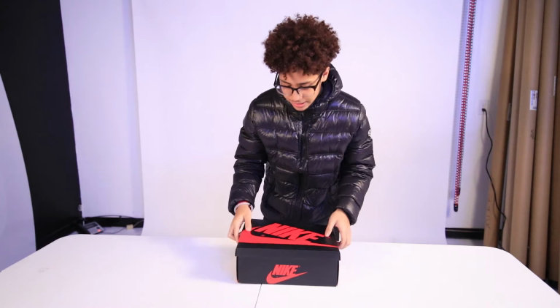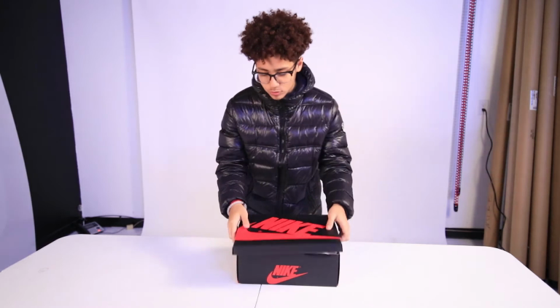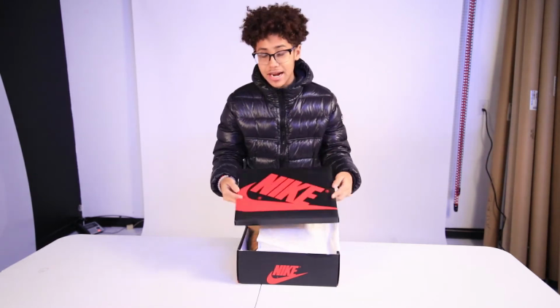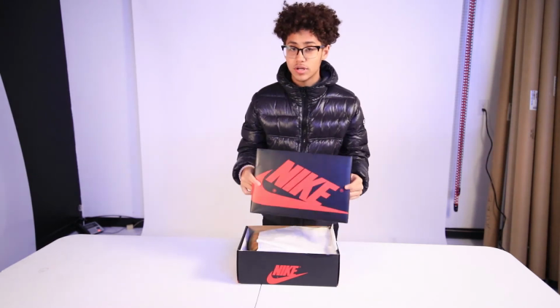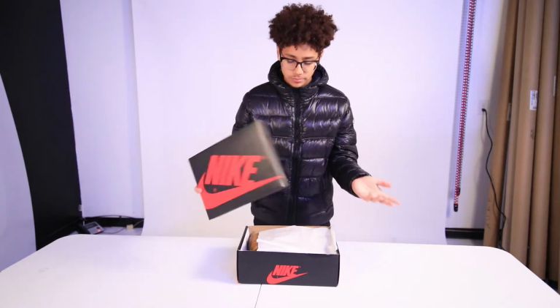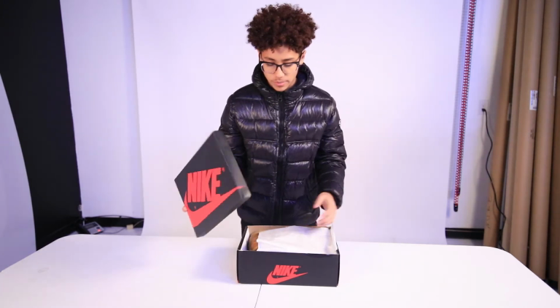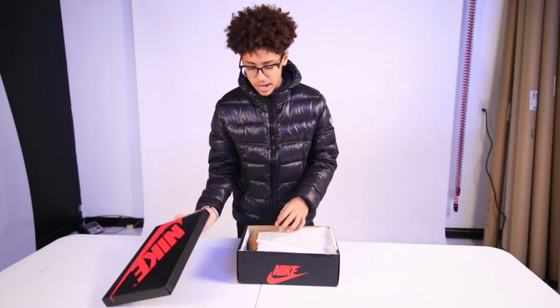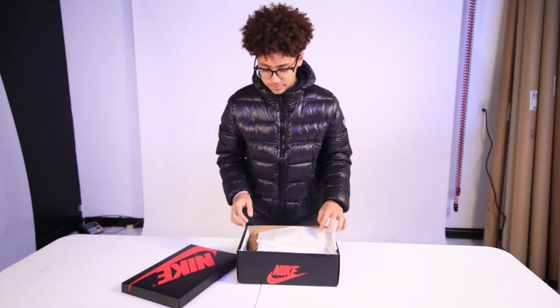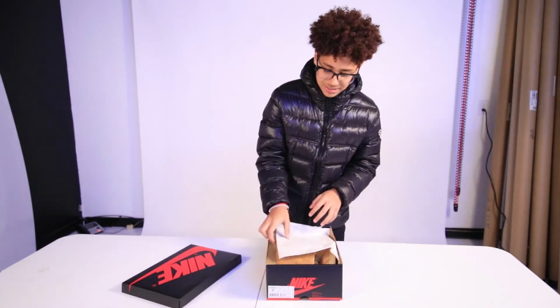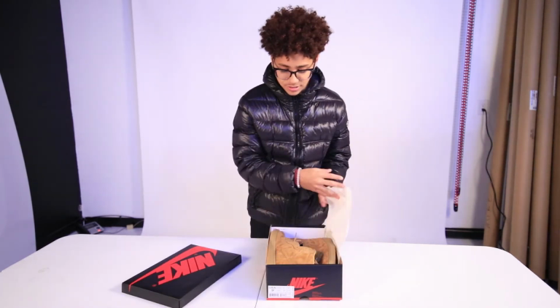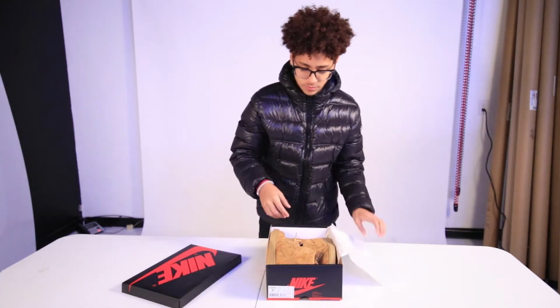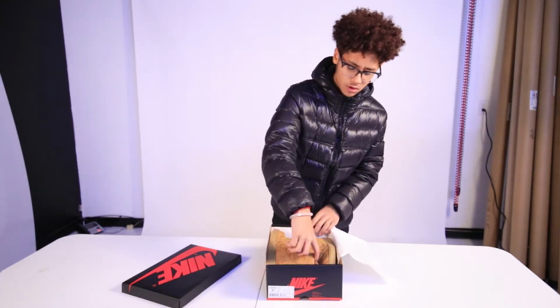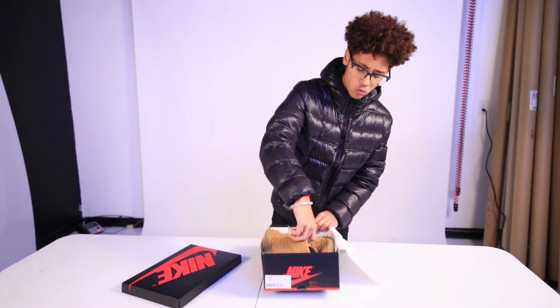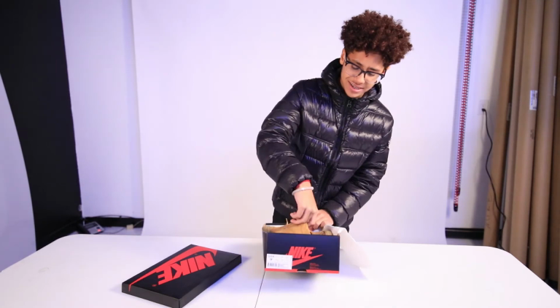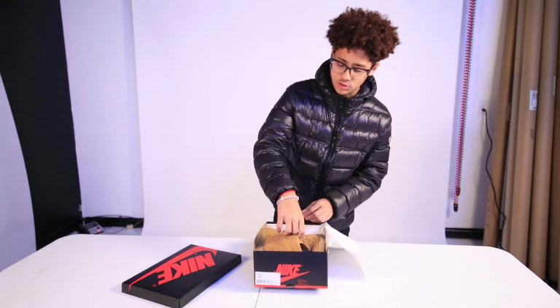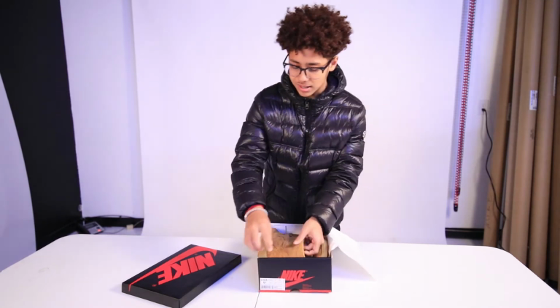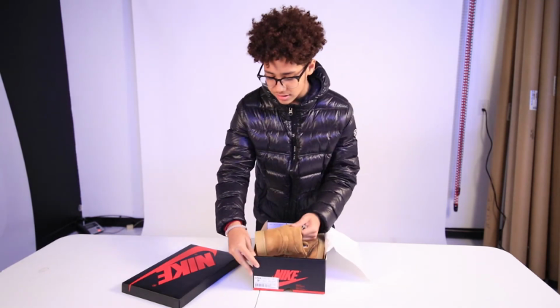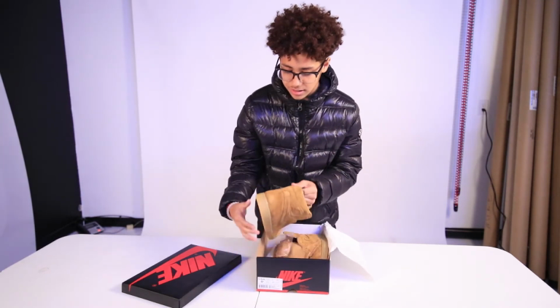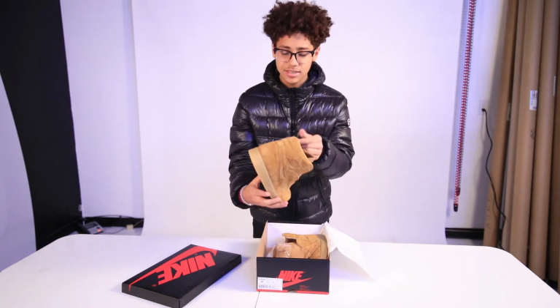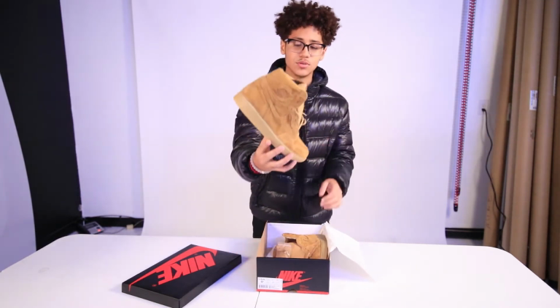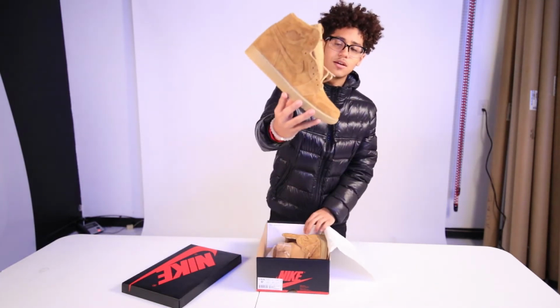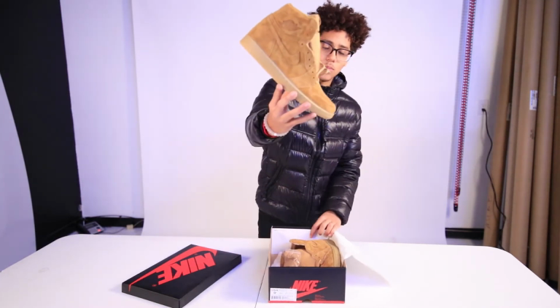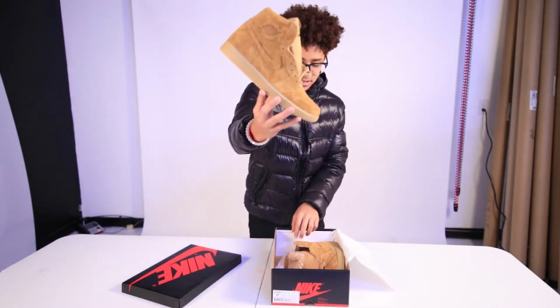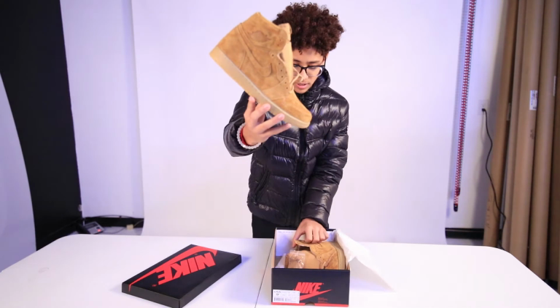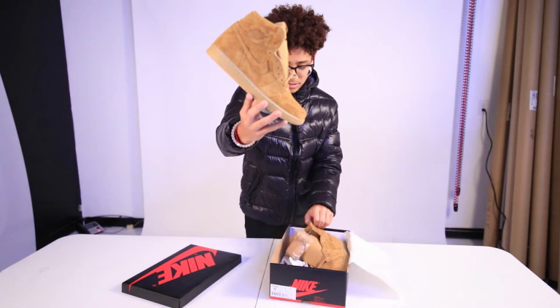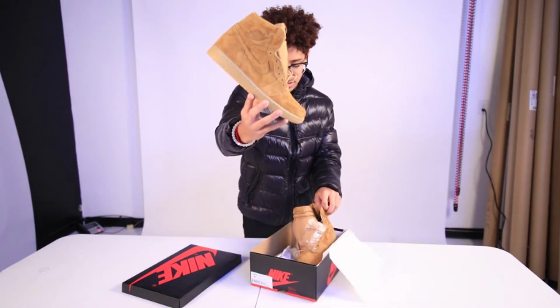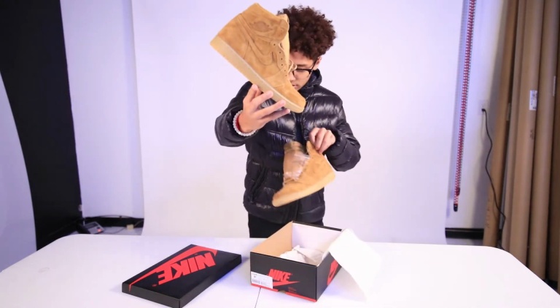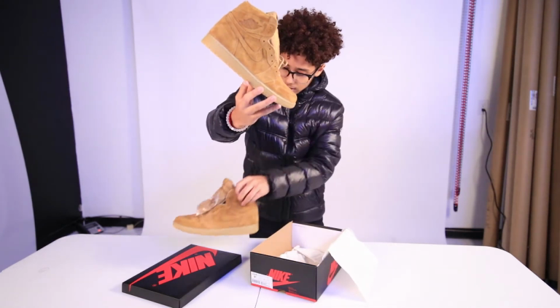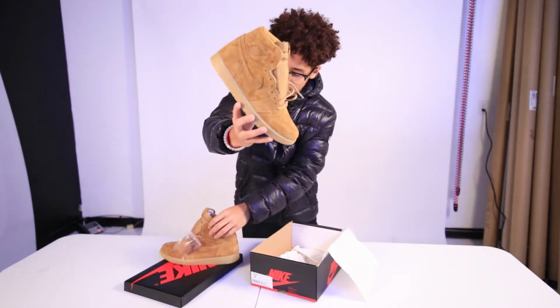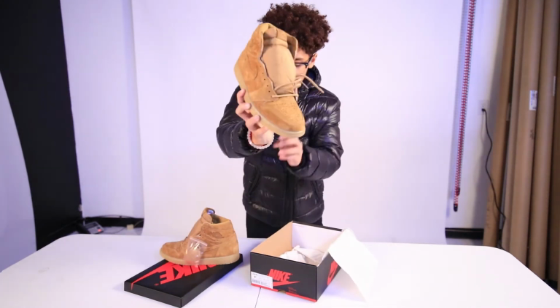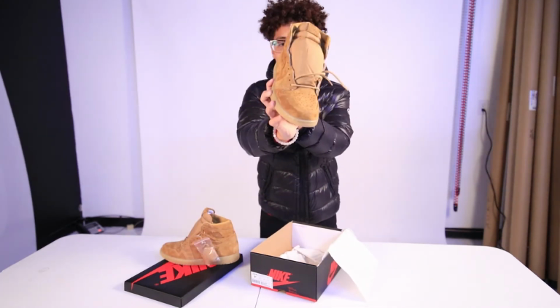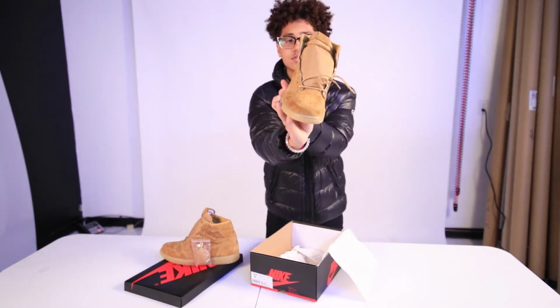This is a regular Air Jordan 1 box. Oh my gosh, look at this. Let's take a look at these shoes.